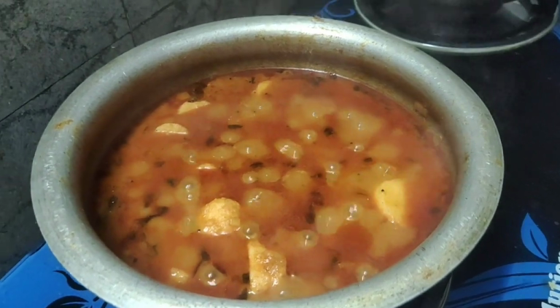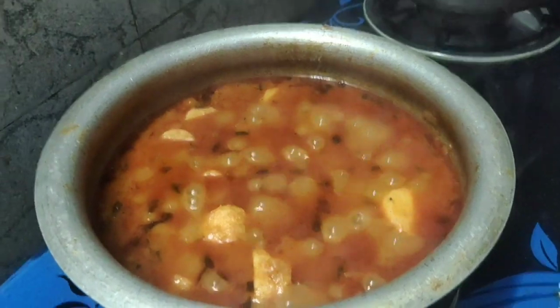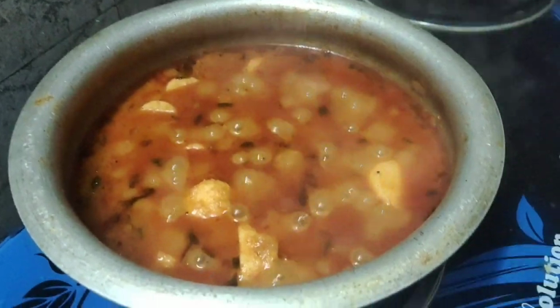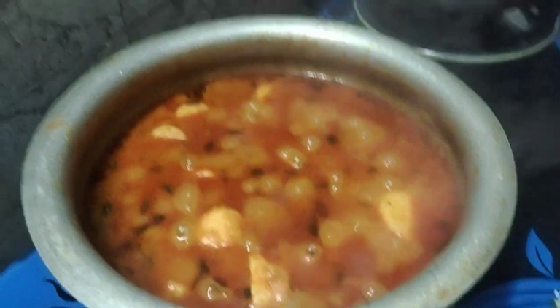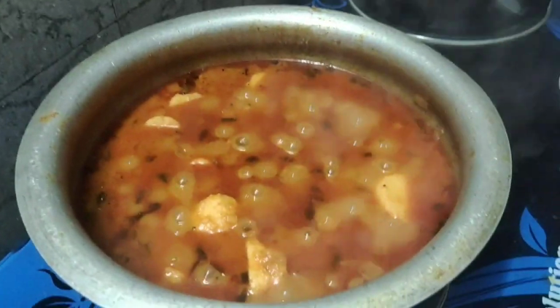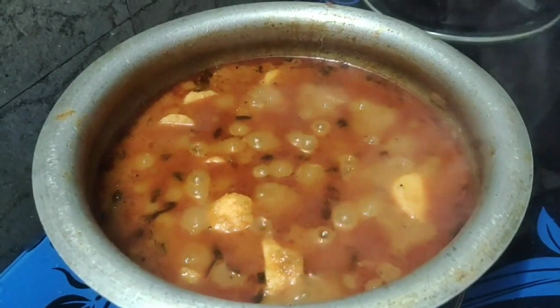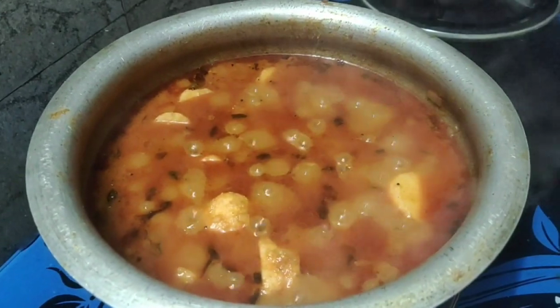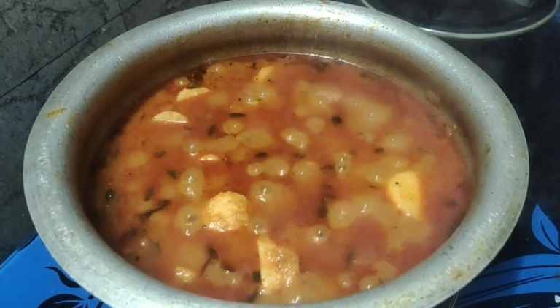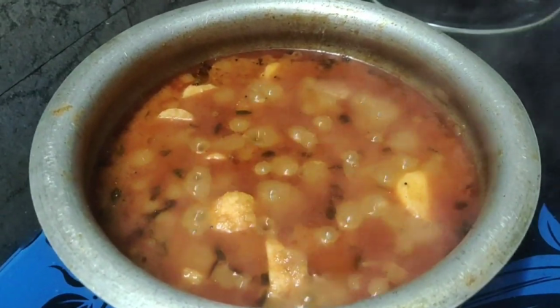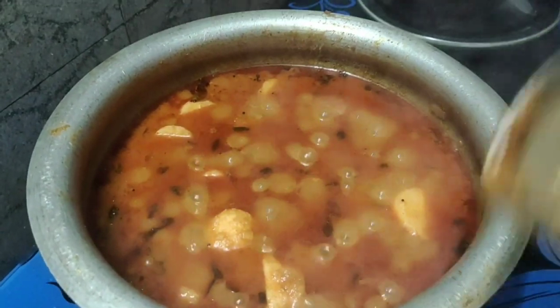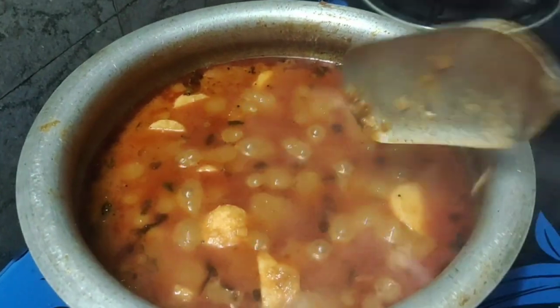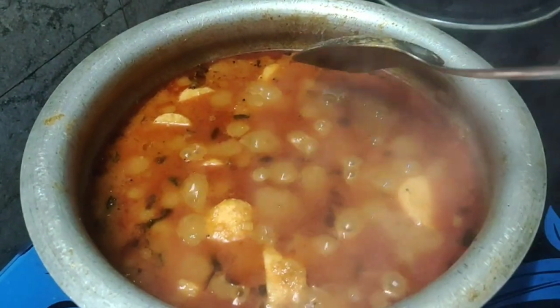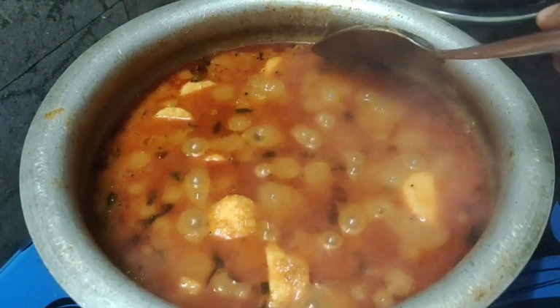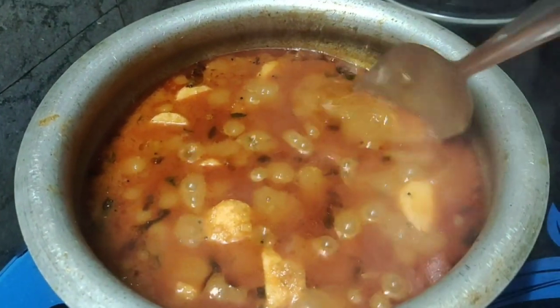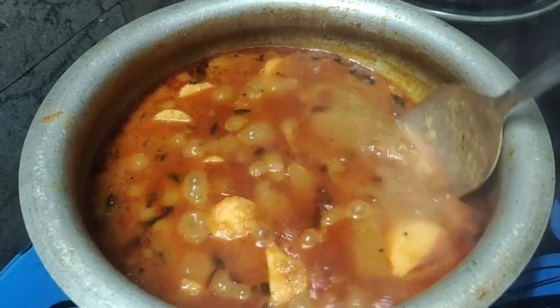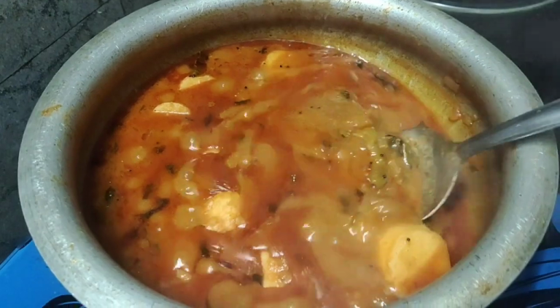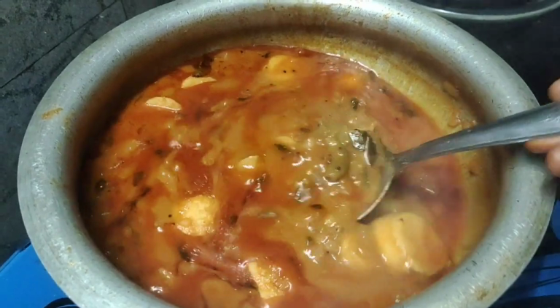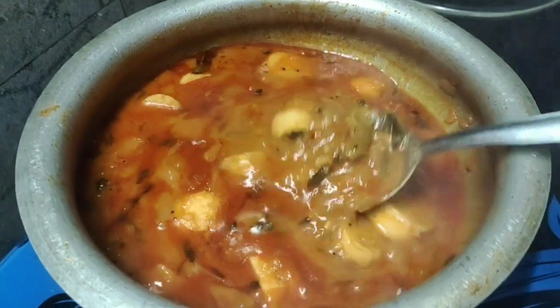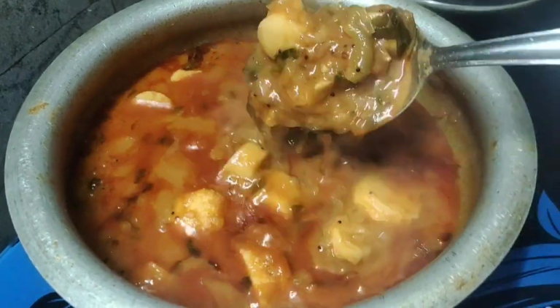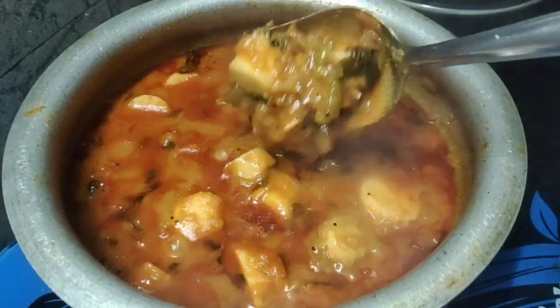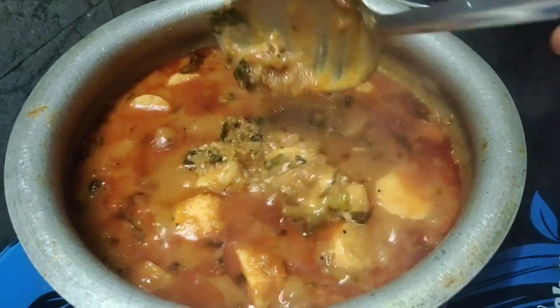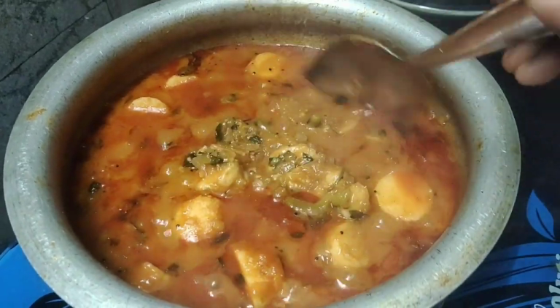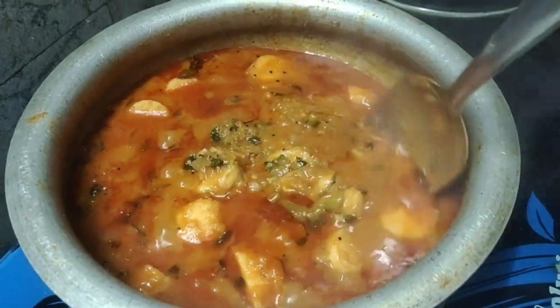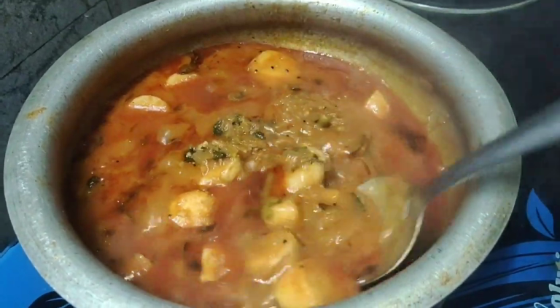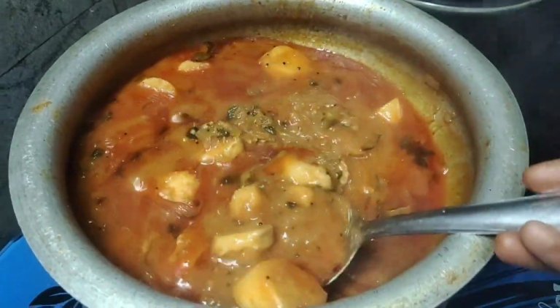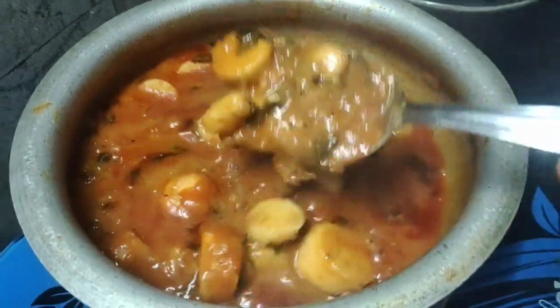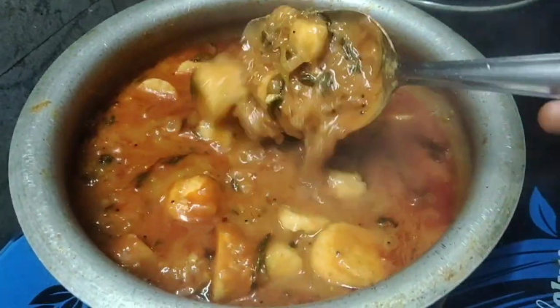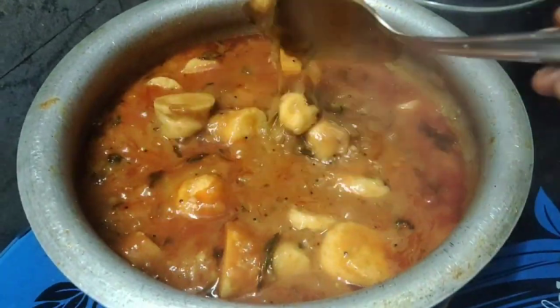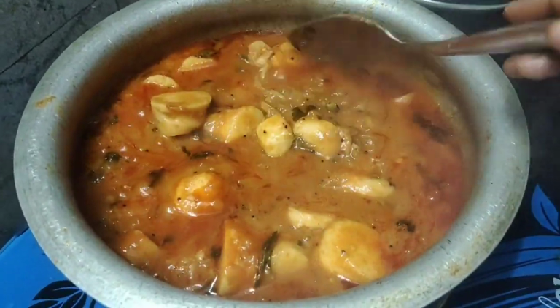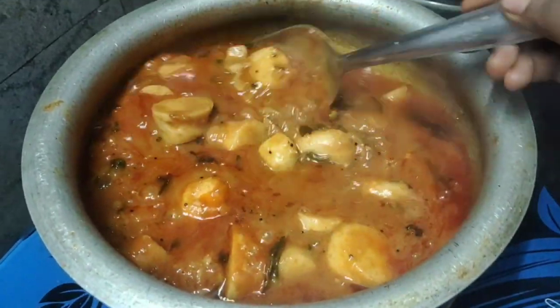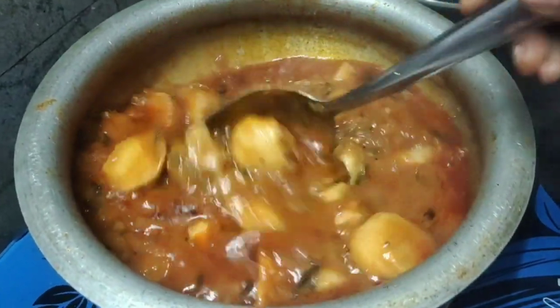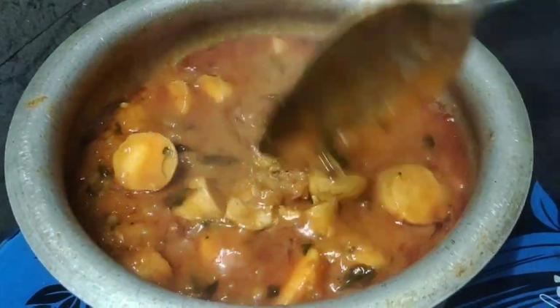There are so many different recipes. You can try it every day.